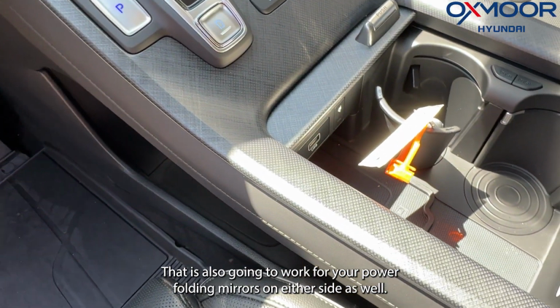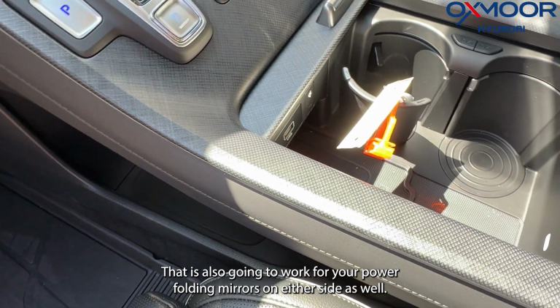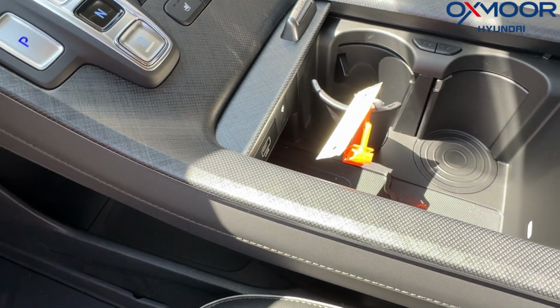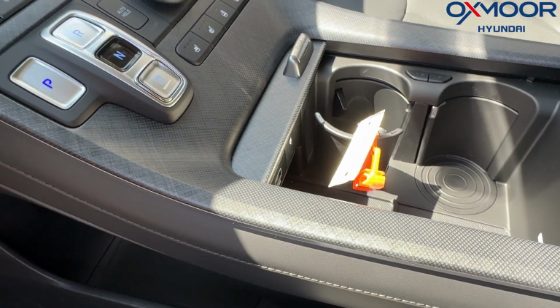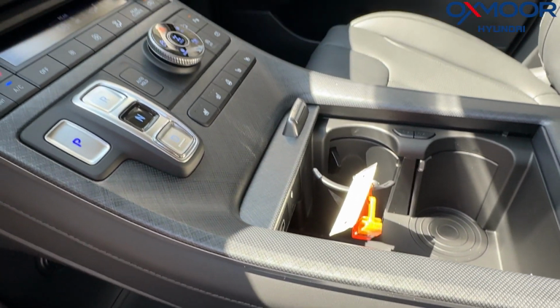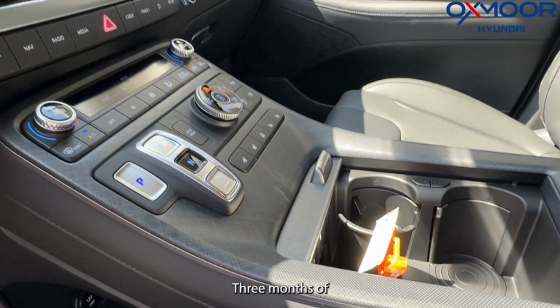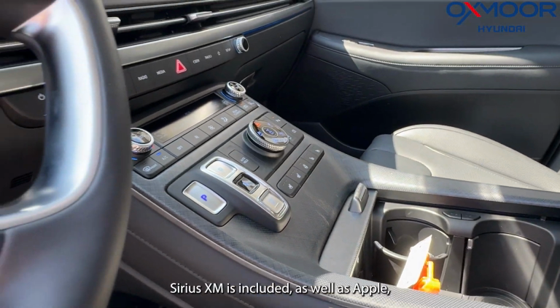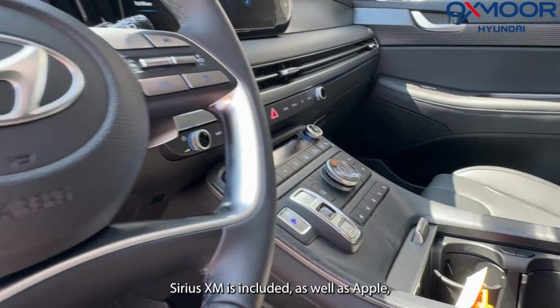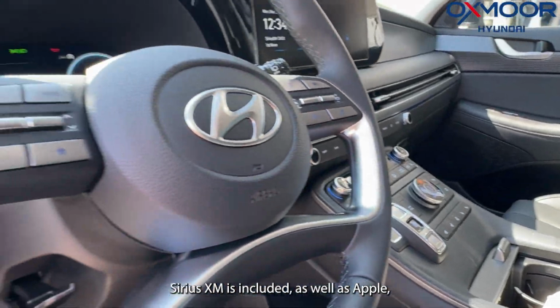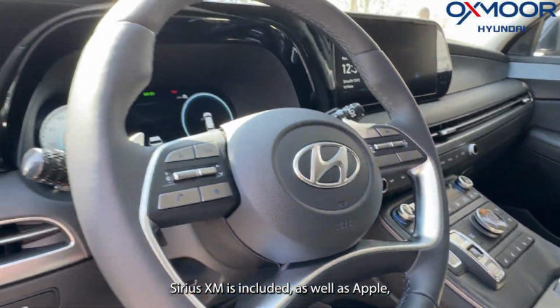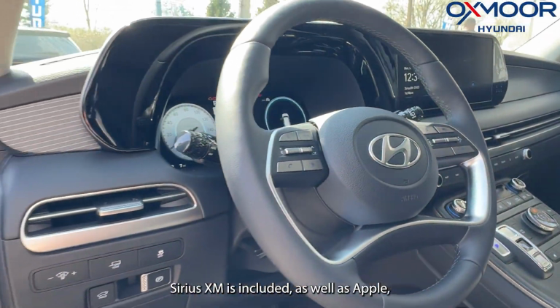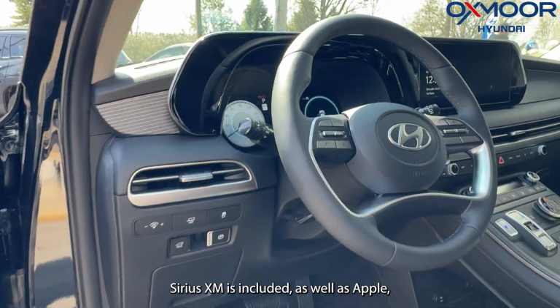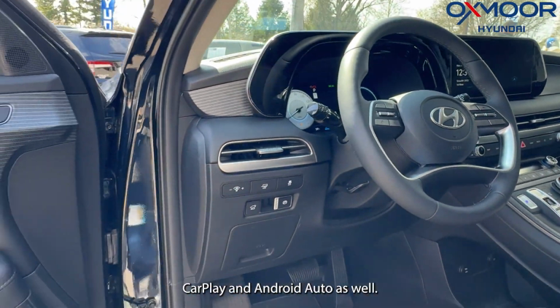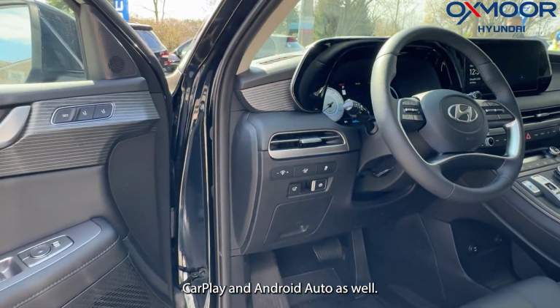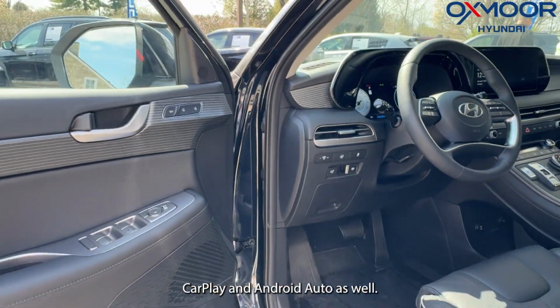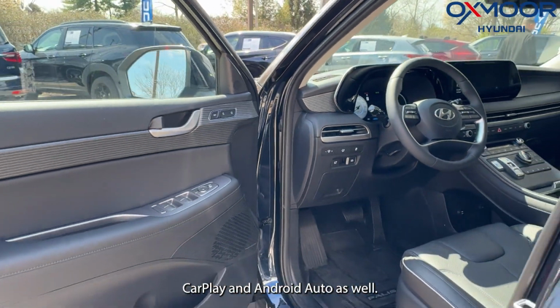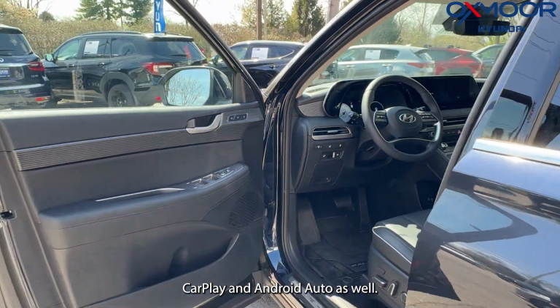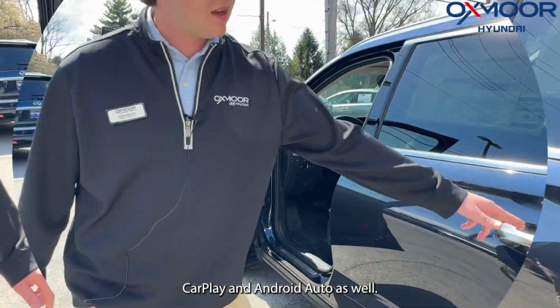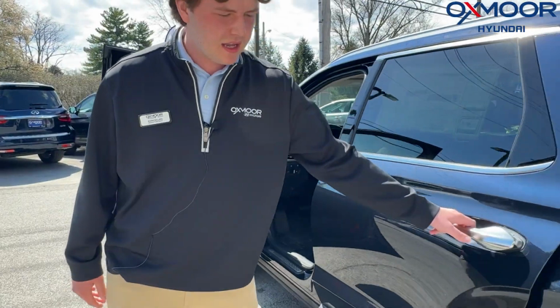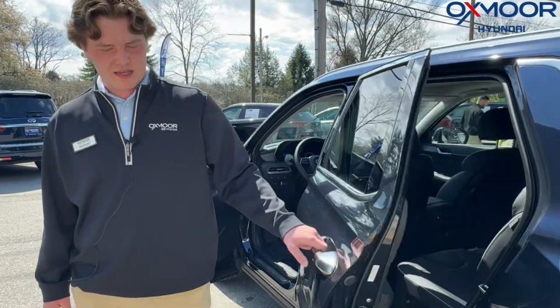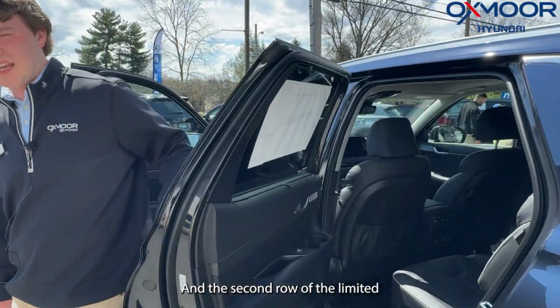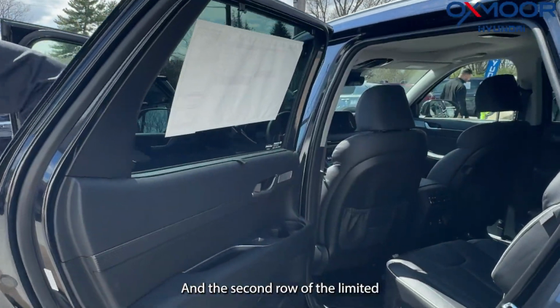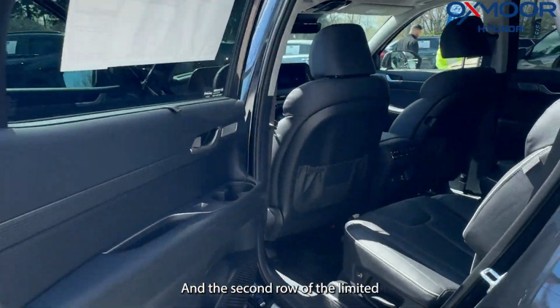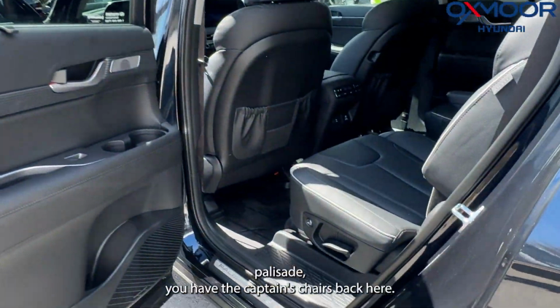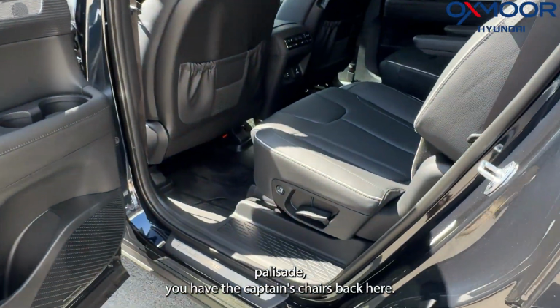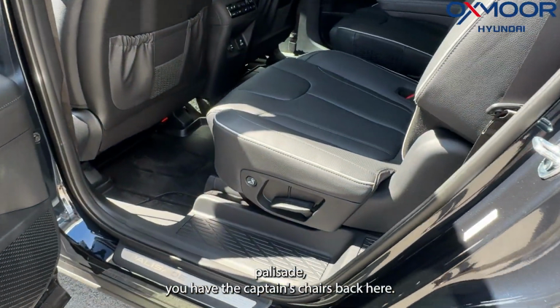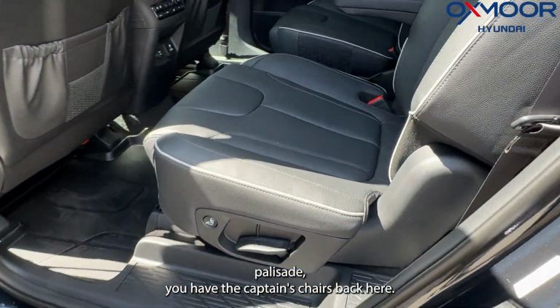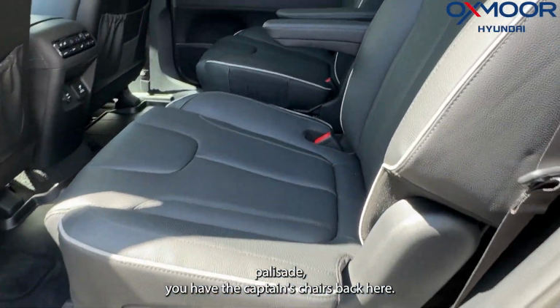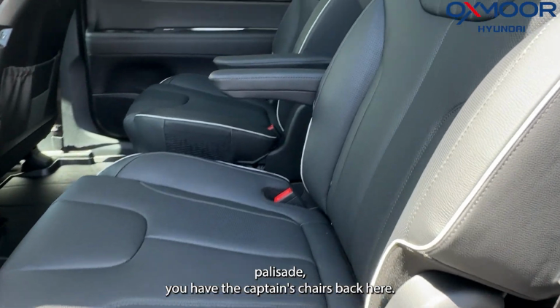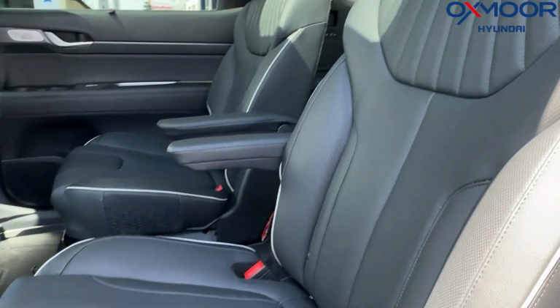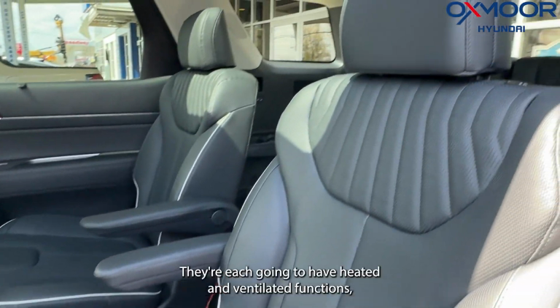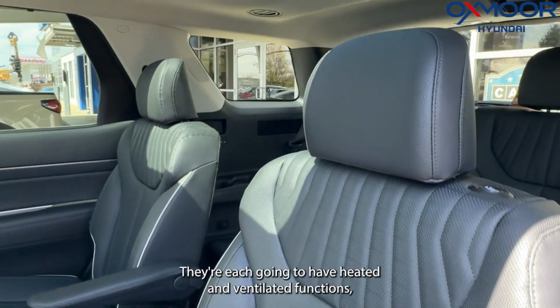Three months of SiriusXM is included, as well as Apple CarPlay and Android Auto. In the second row of the Limited Palisade, you have captain's chairs back here. They're each going to have heated and ventilated functions.